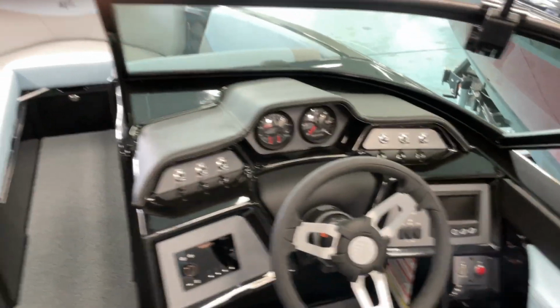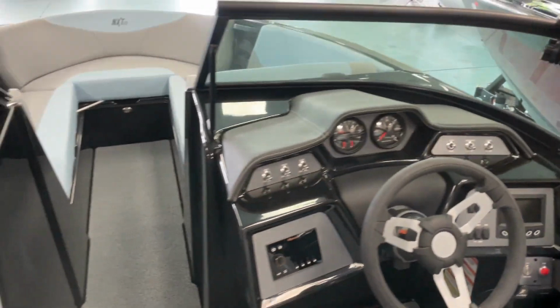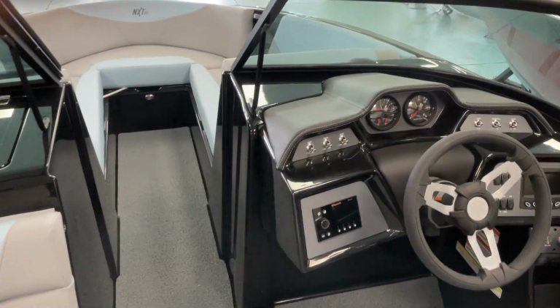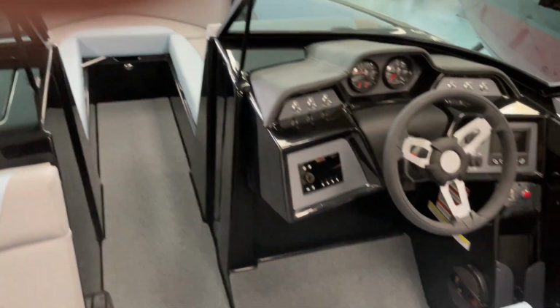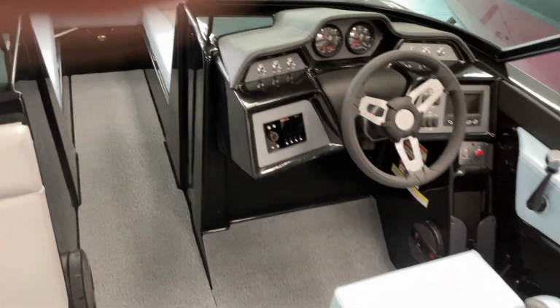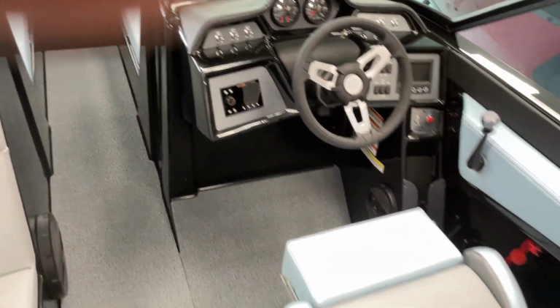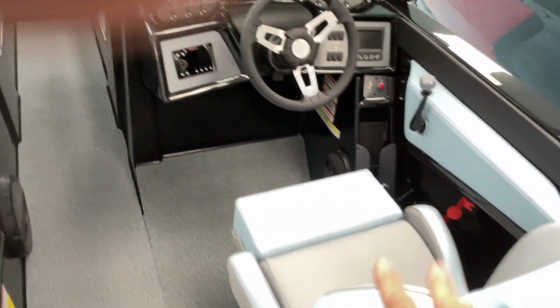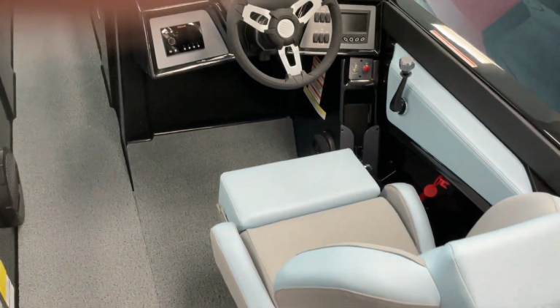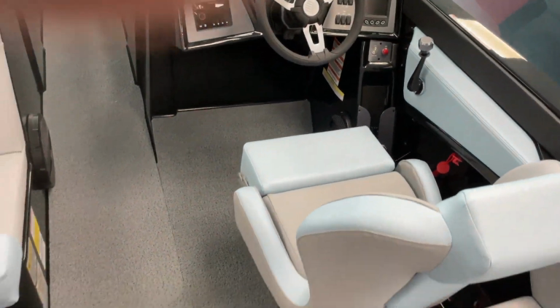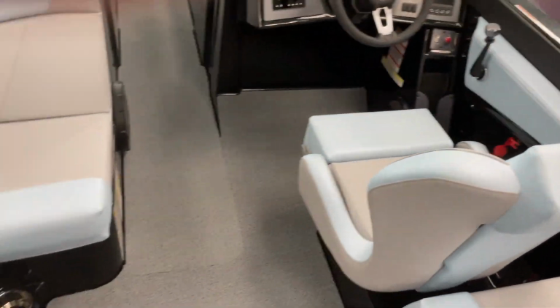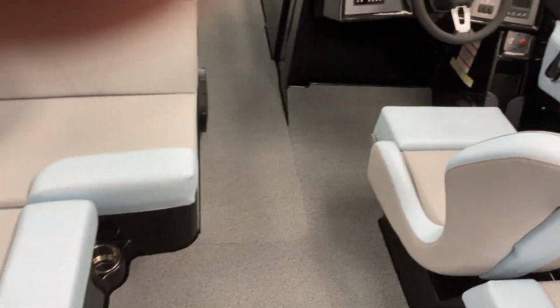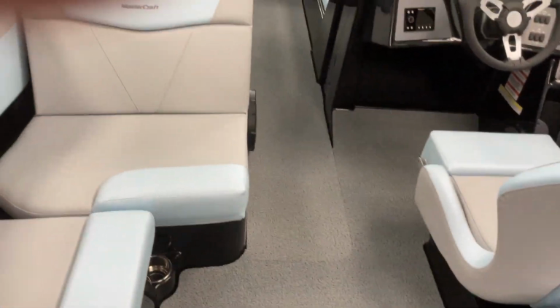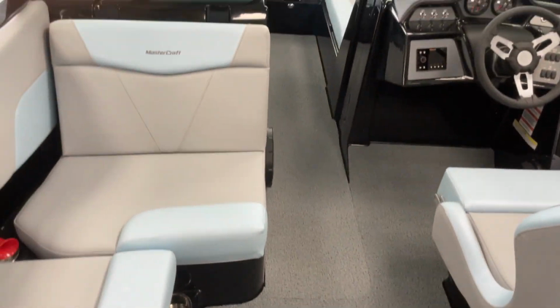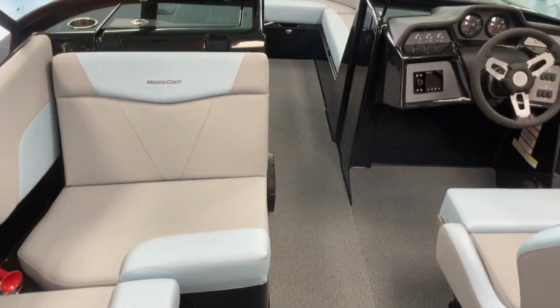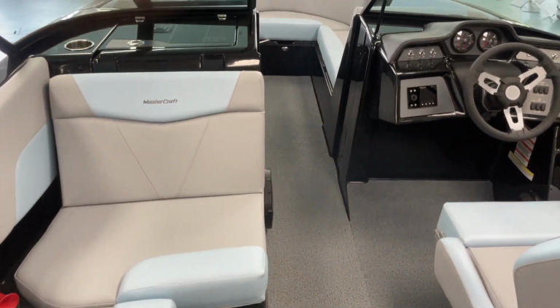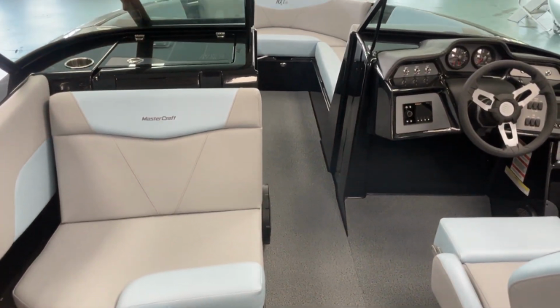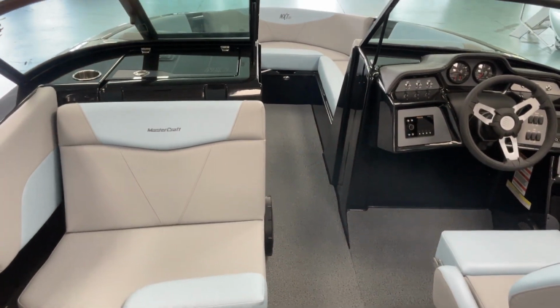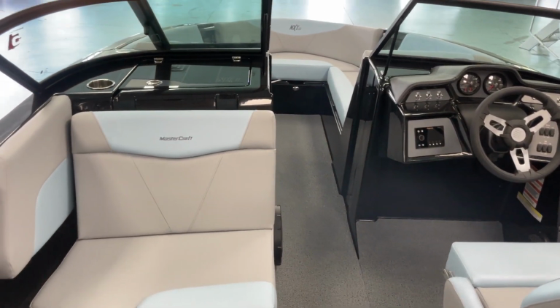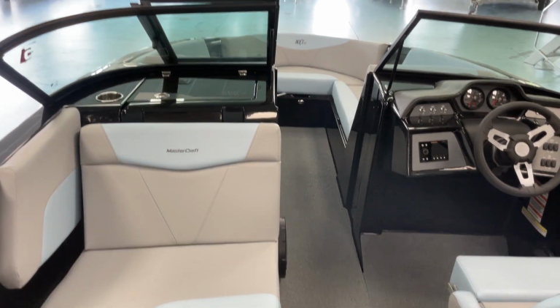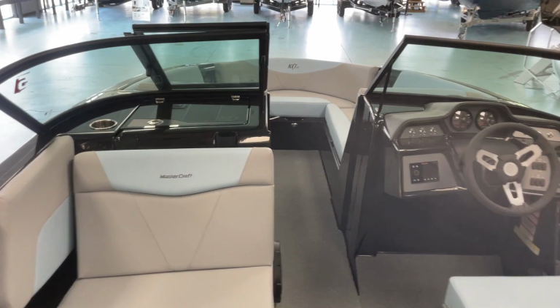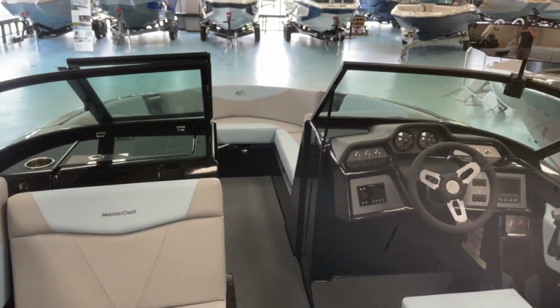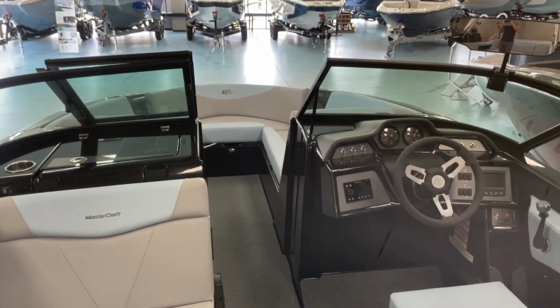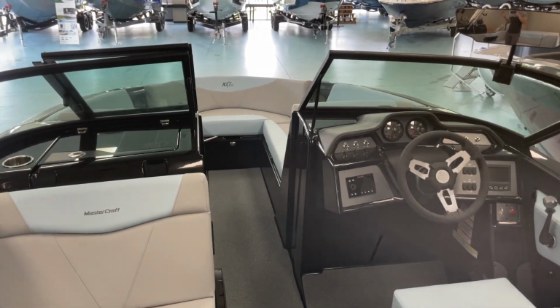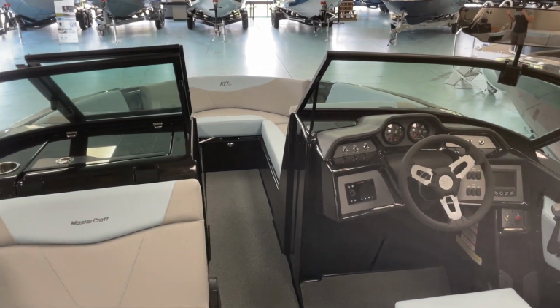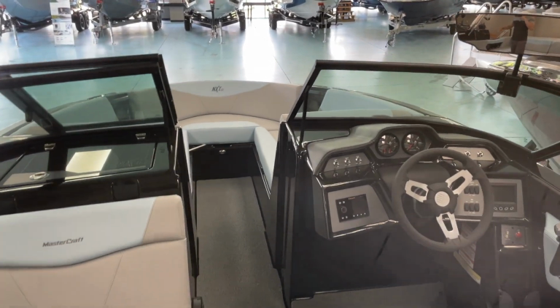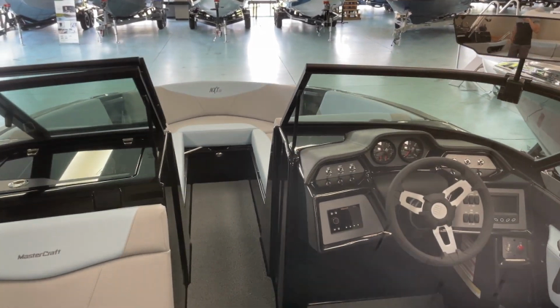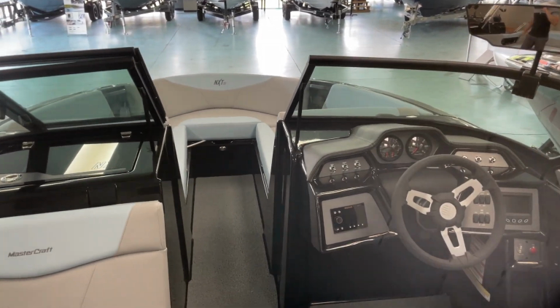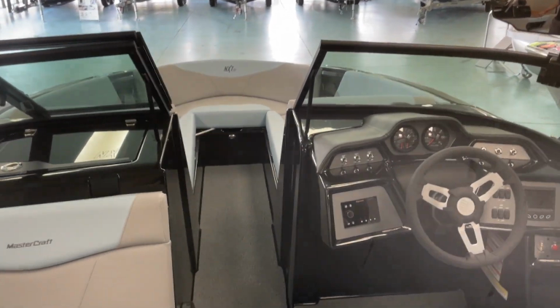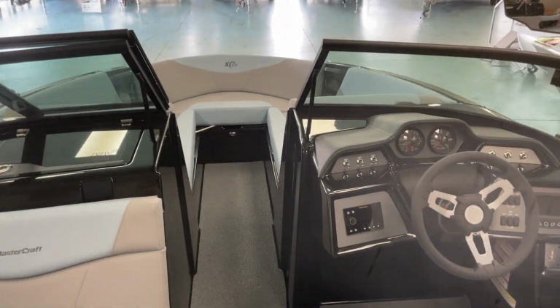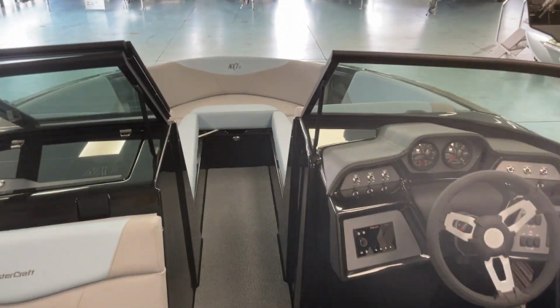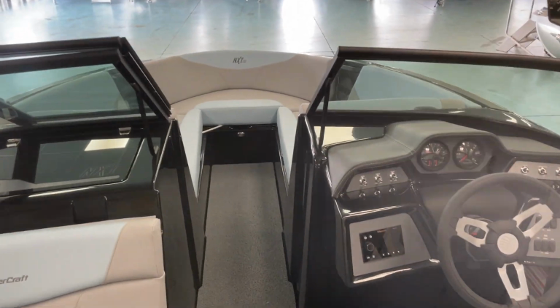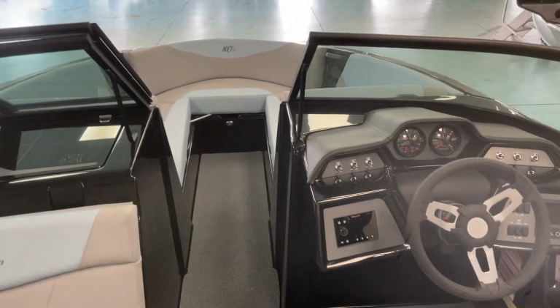Awesome boat — bolster on the captain's chair. Come on out and check out this NXT 23. This boat surfs, skis, wakeboards, water skis — great fun boat.